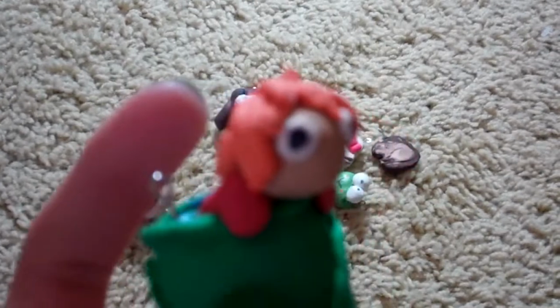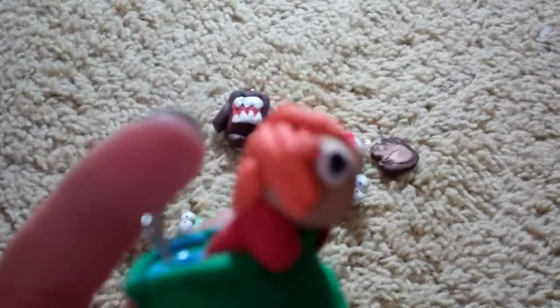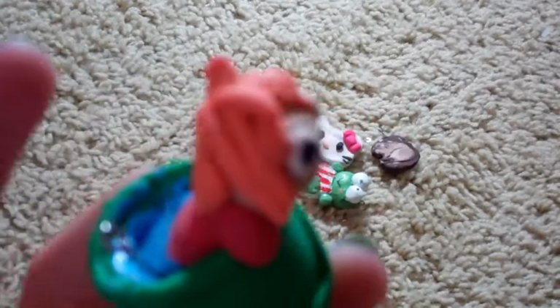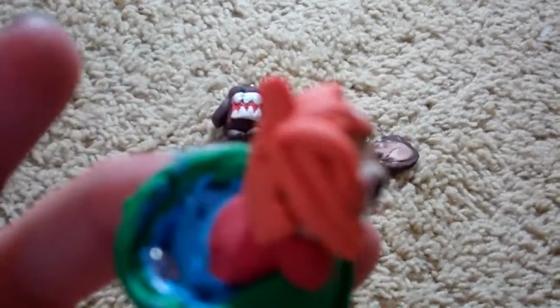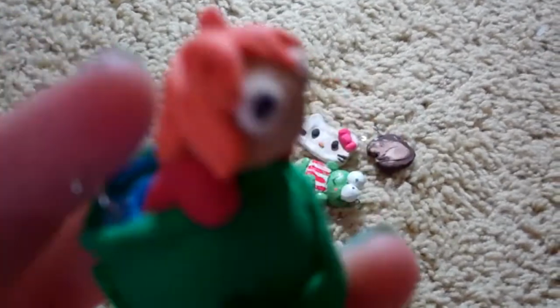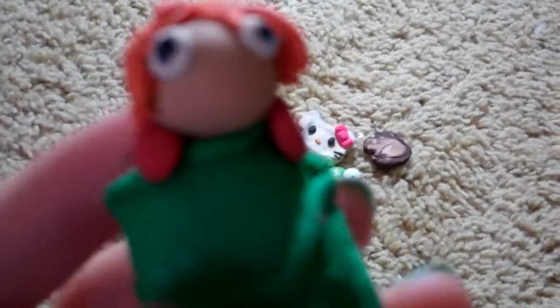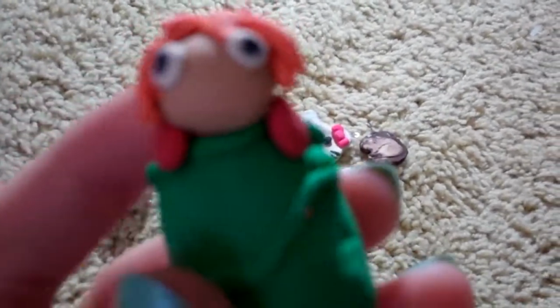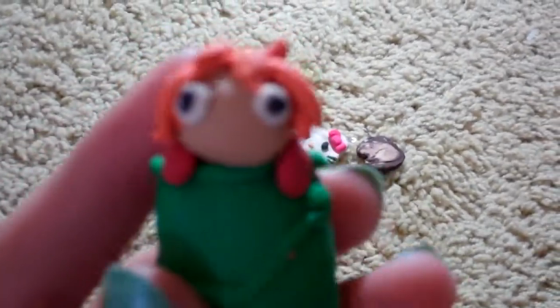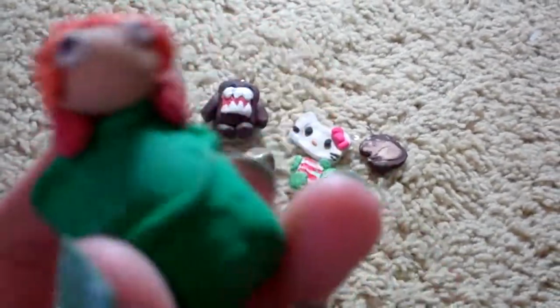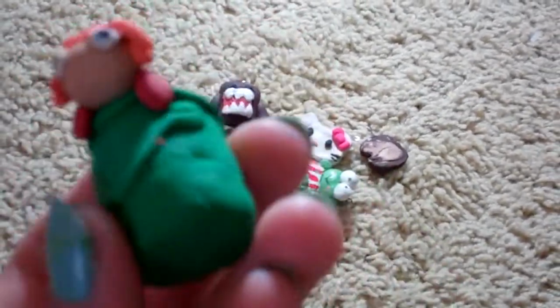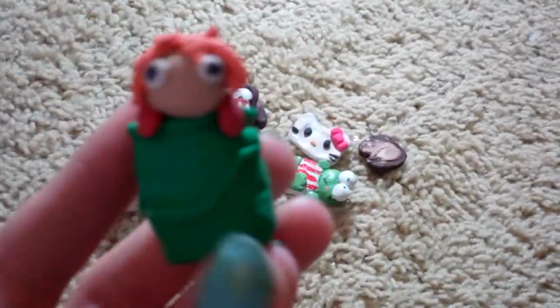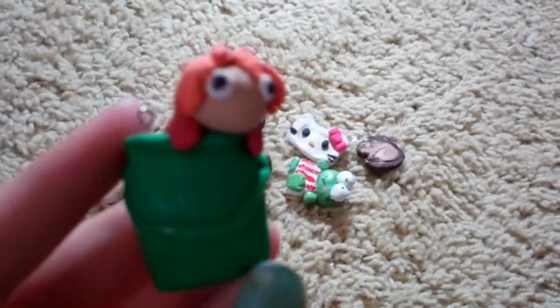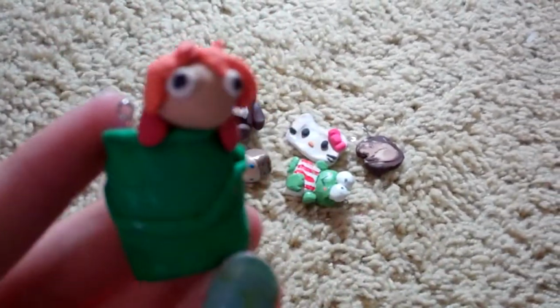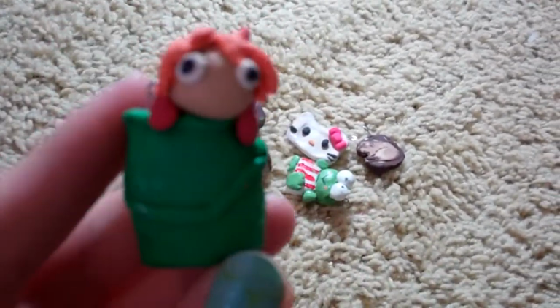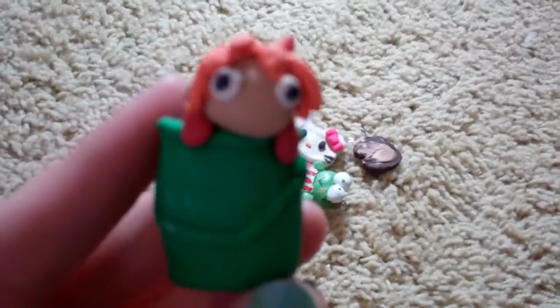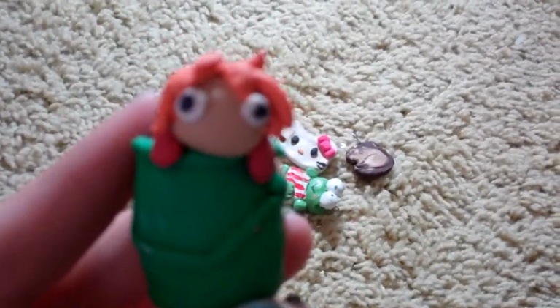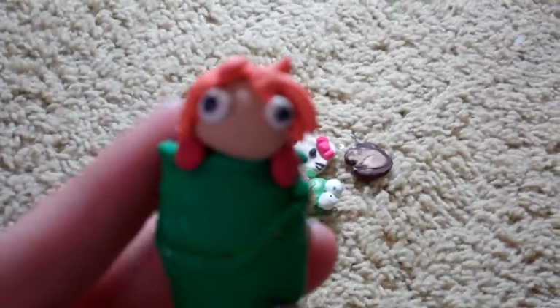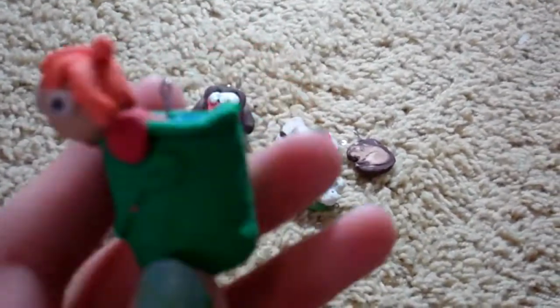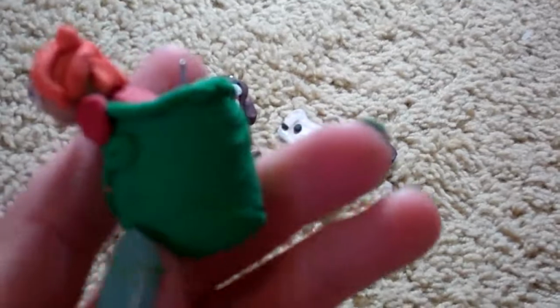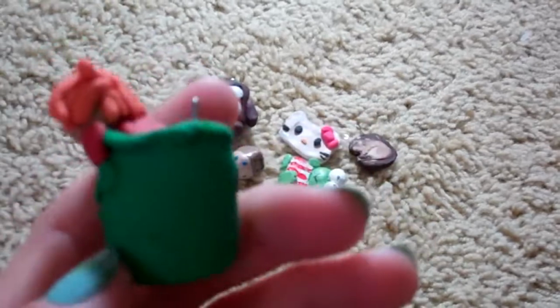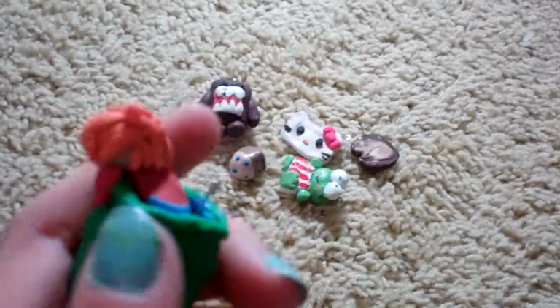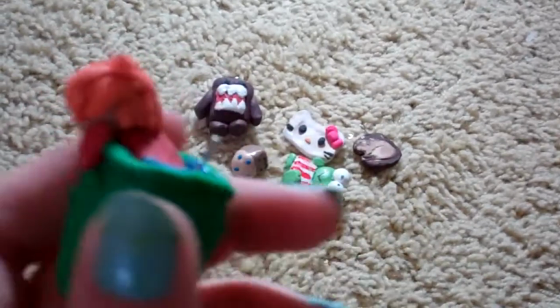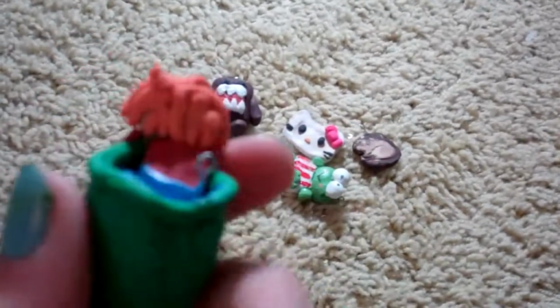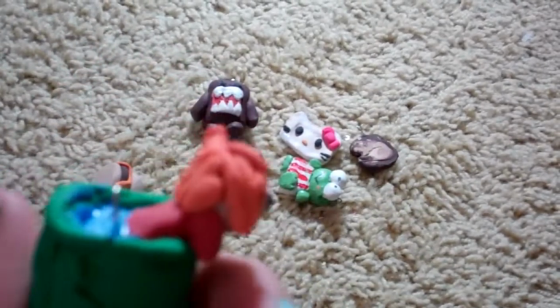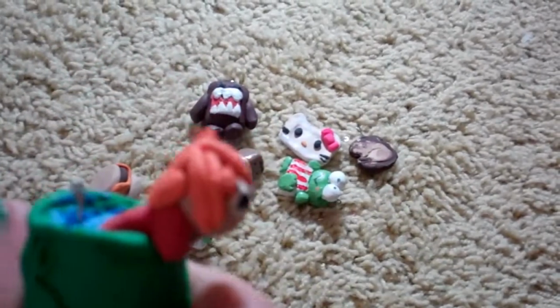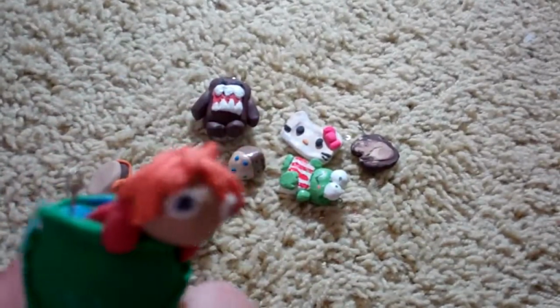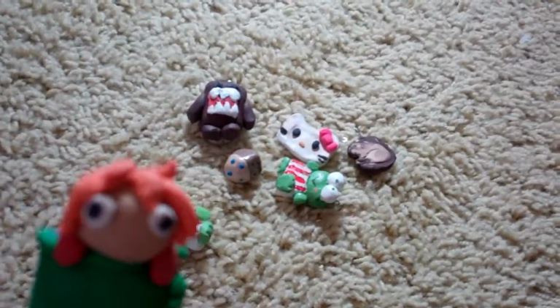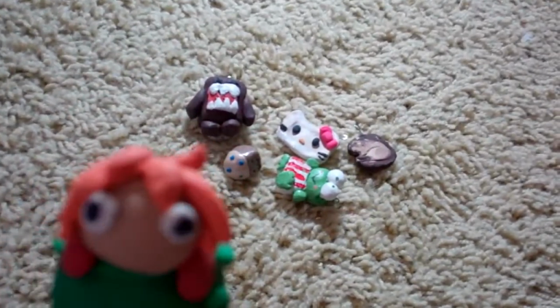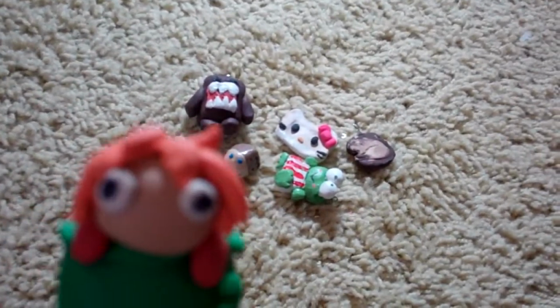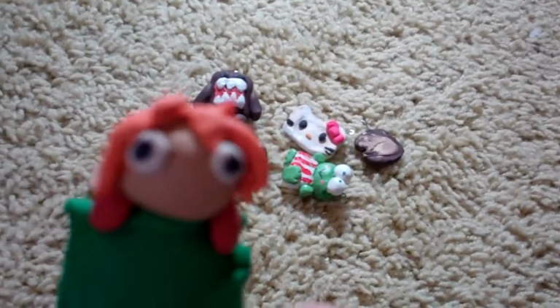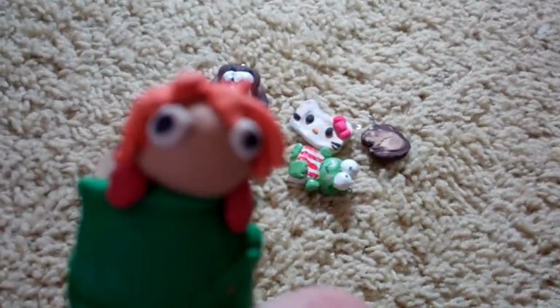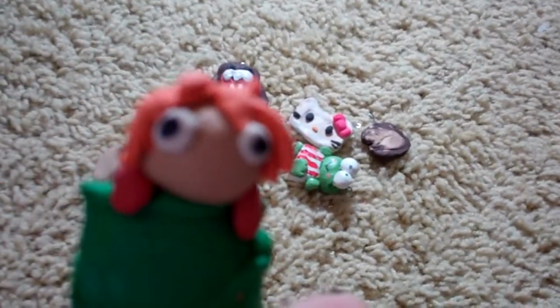It's really cute. I followed a tutorial for this. It's not the best bucket, but I think Ponyo is really good.